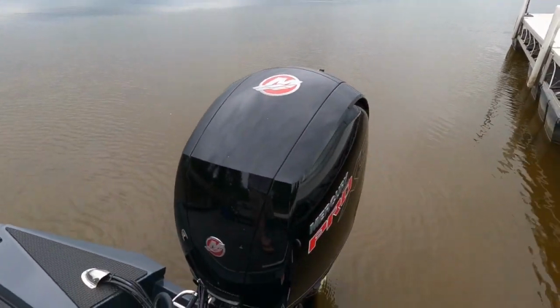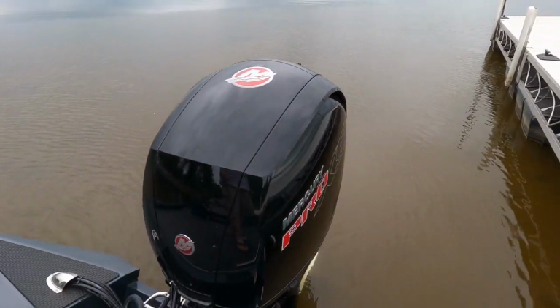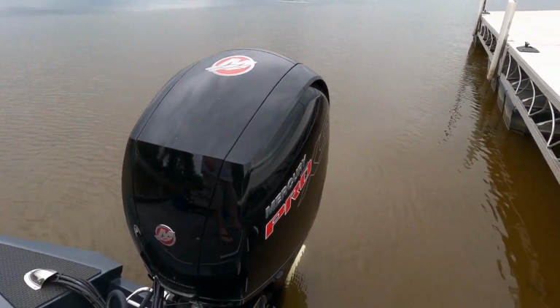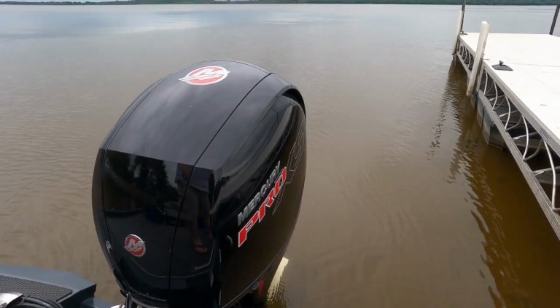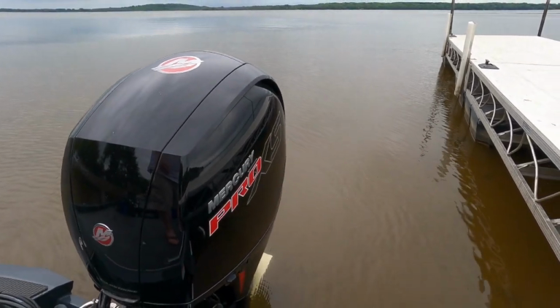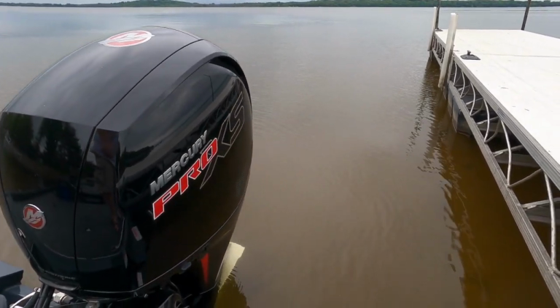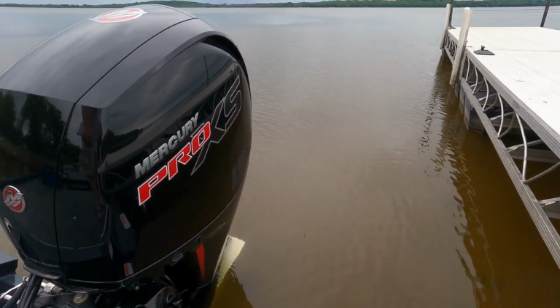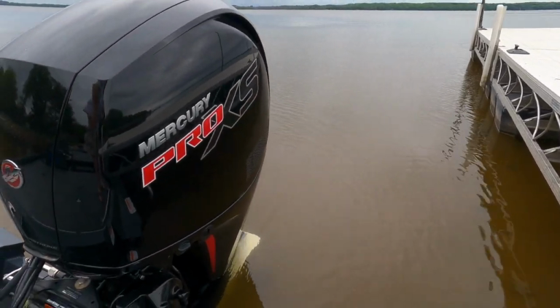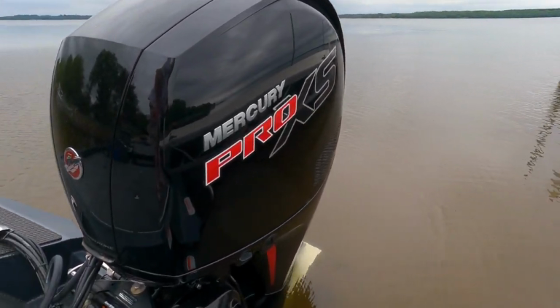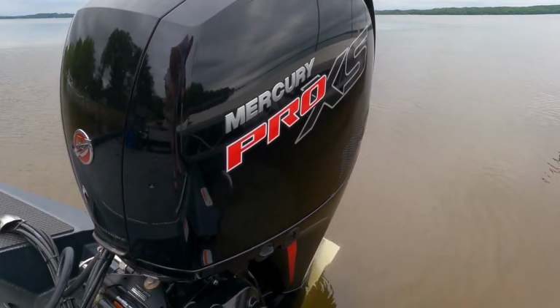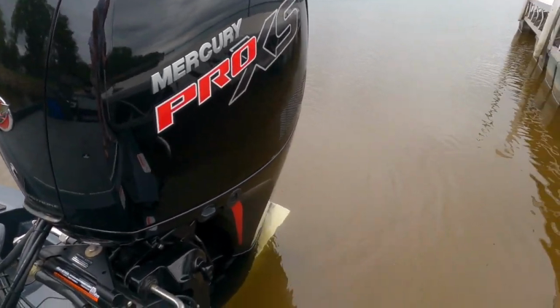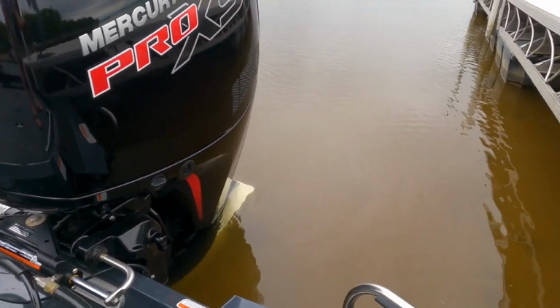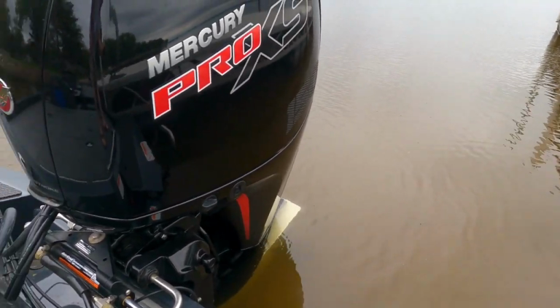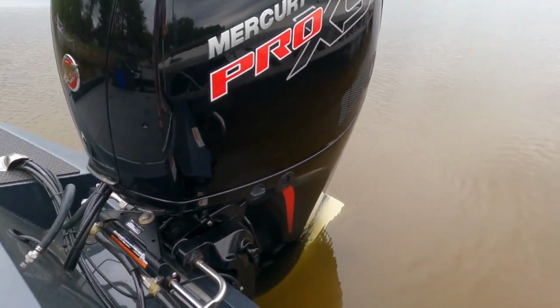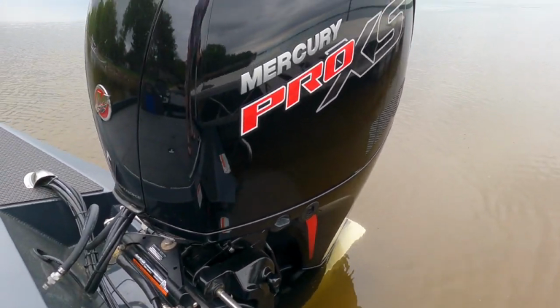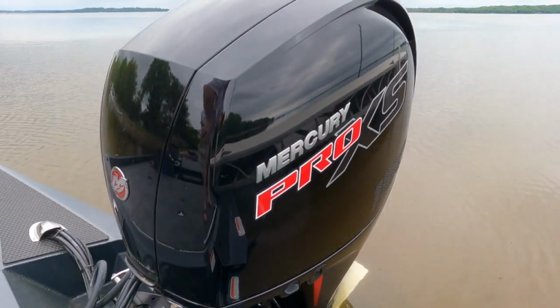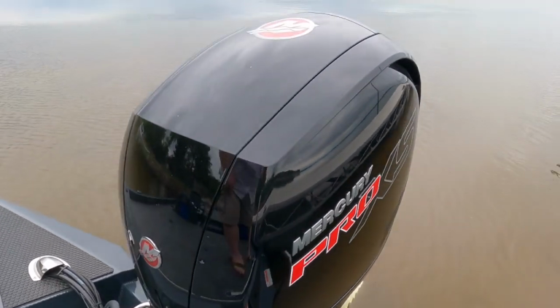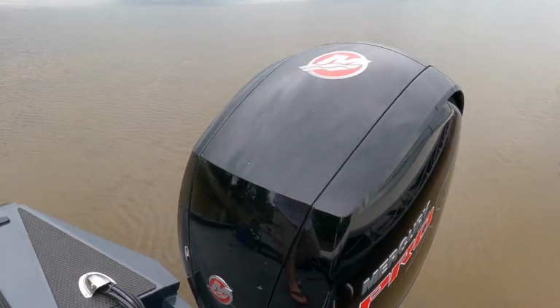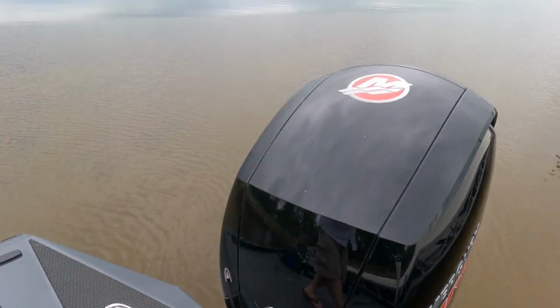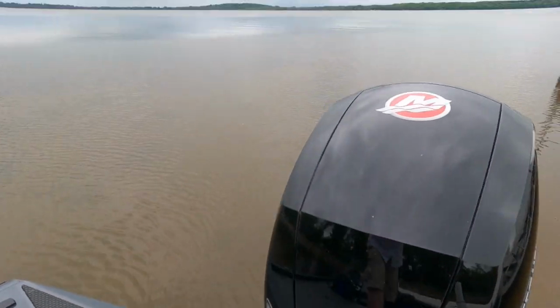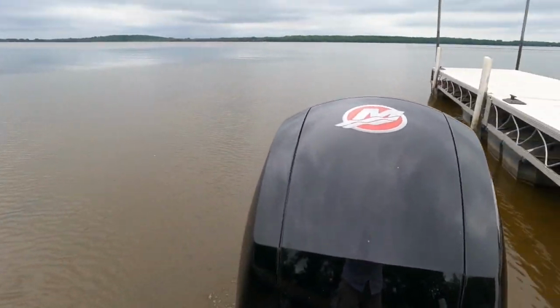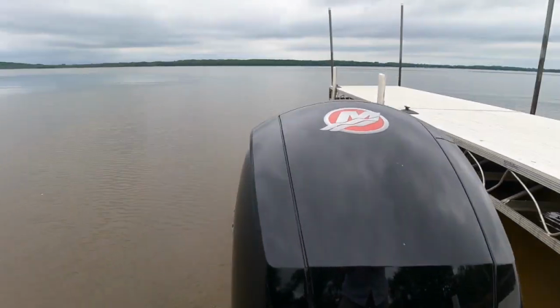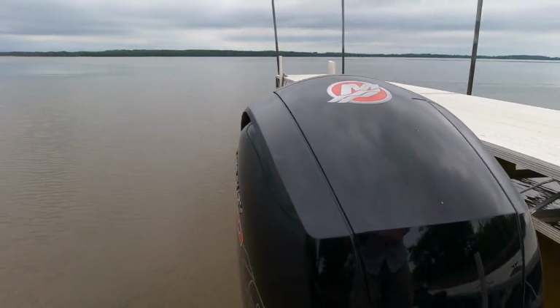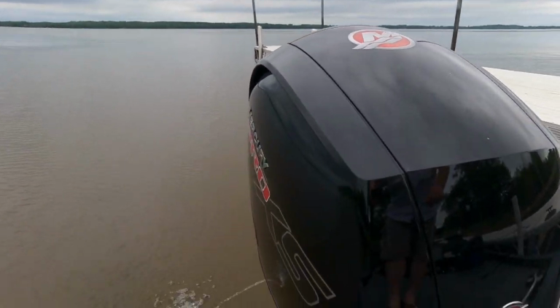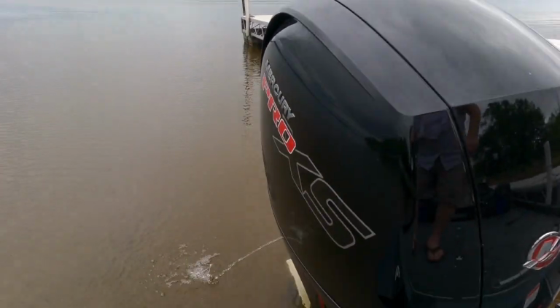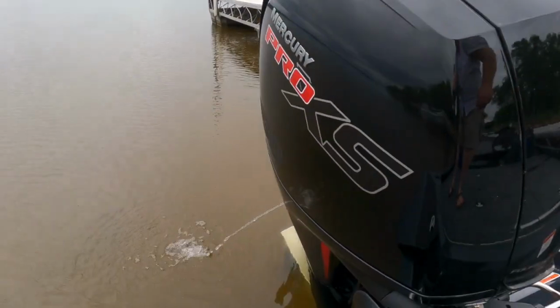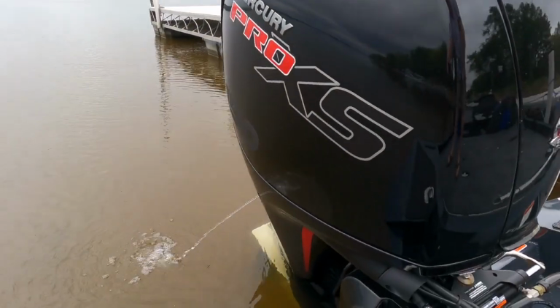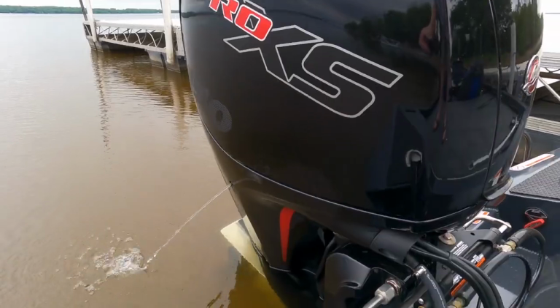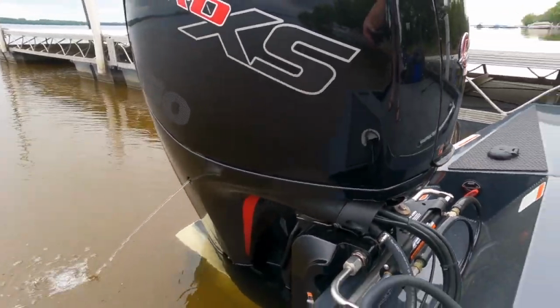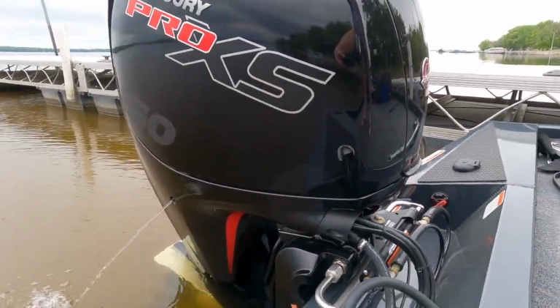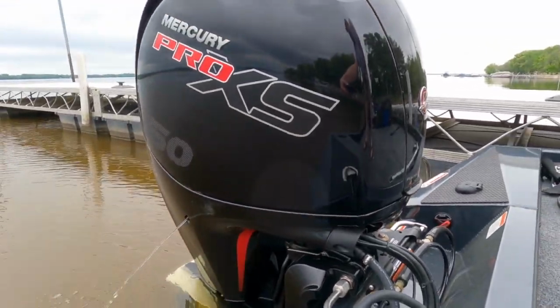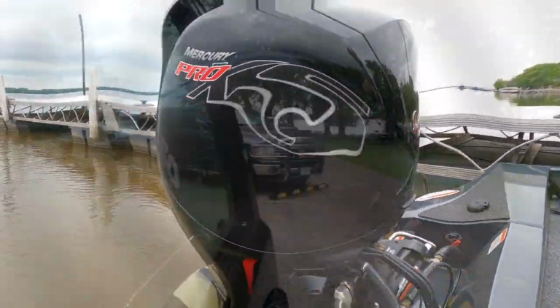I always like to start my motor — the Mercury Pro XS 150. It's a rocket and I've got nothing bad to say about it. It's a four stroke, starts just like a car.